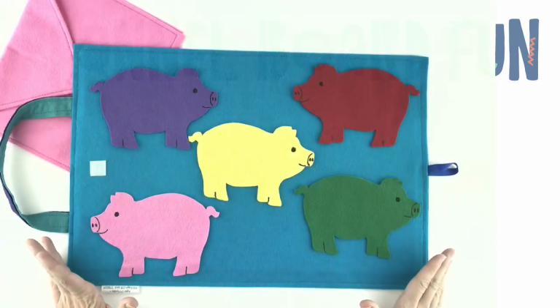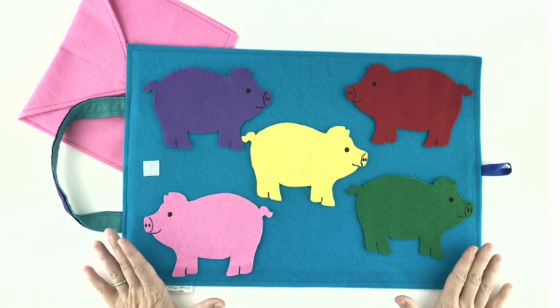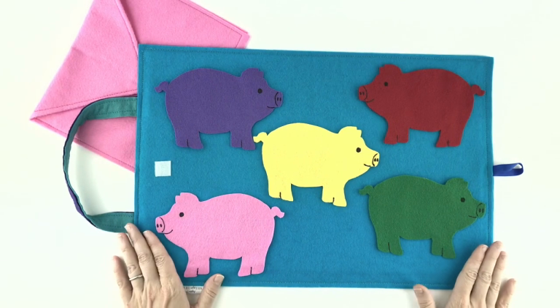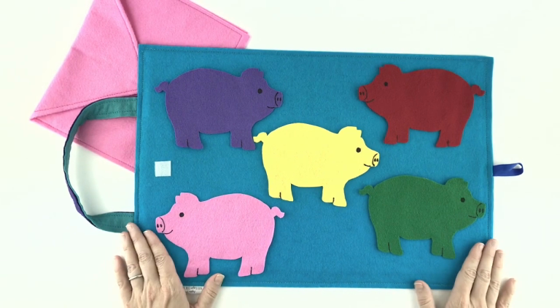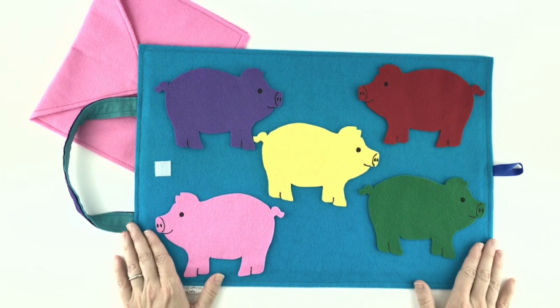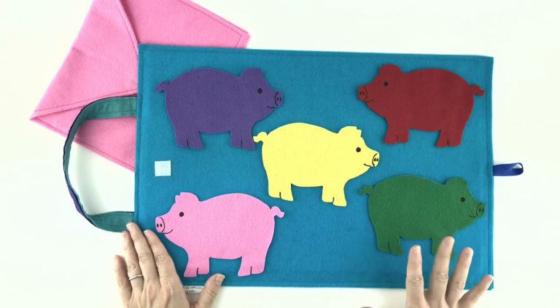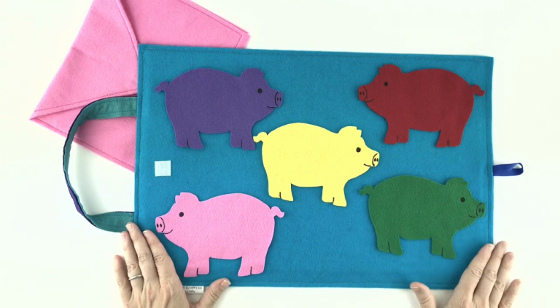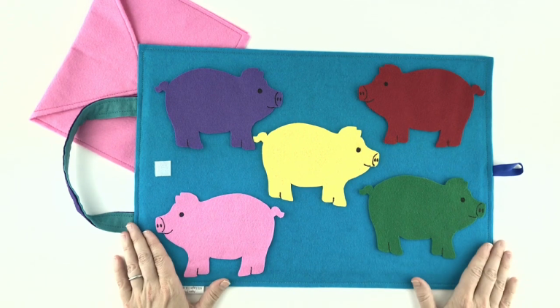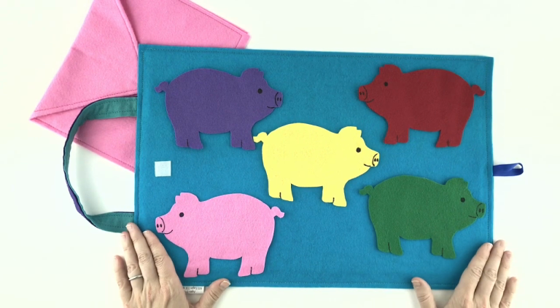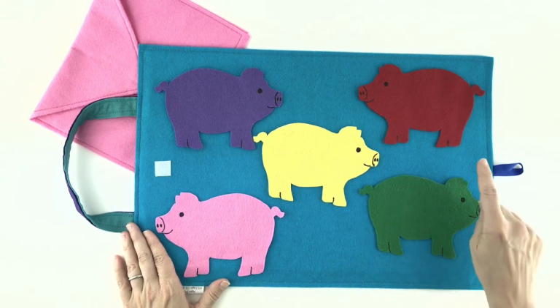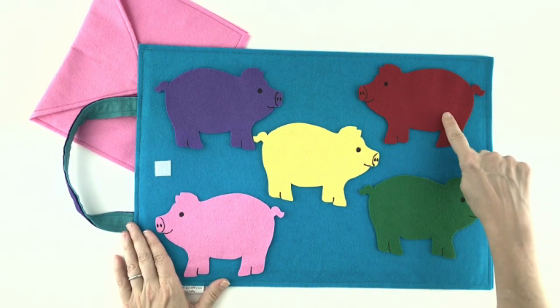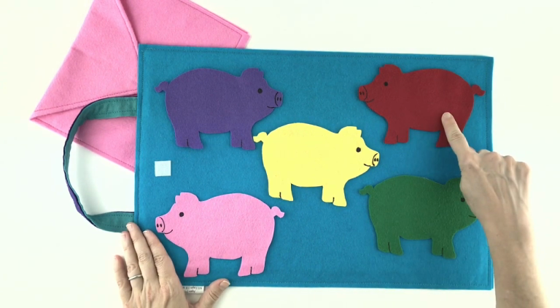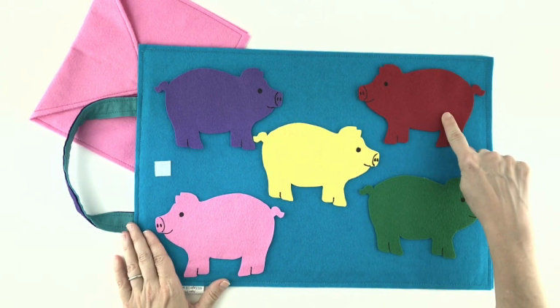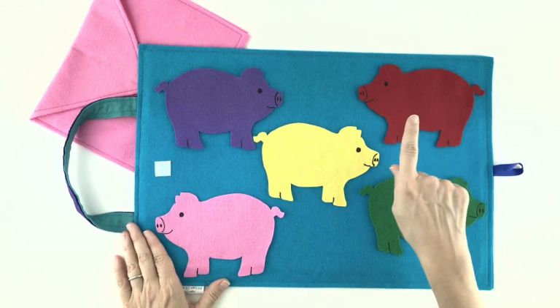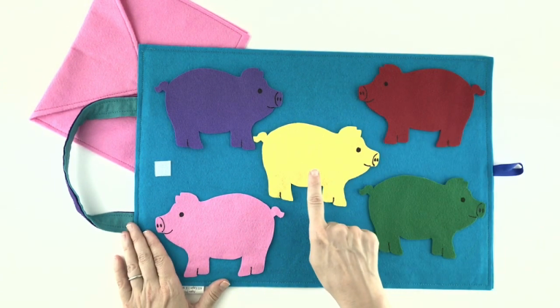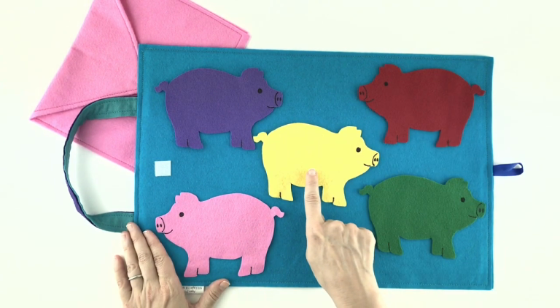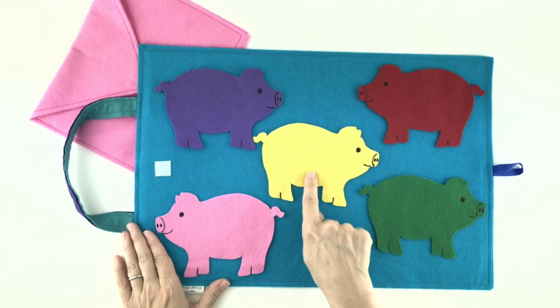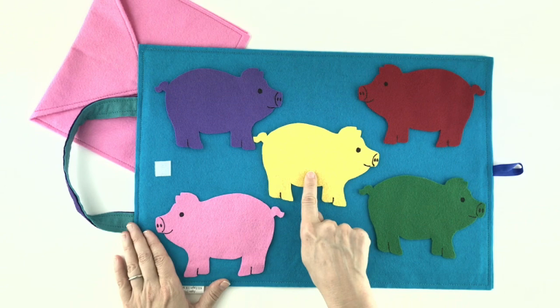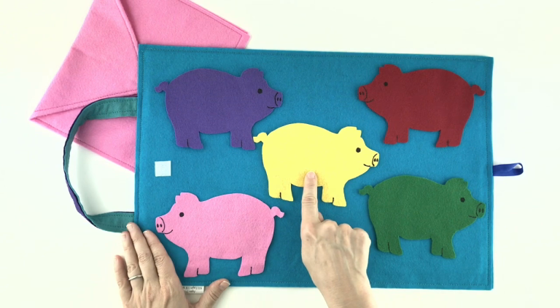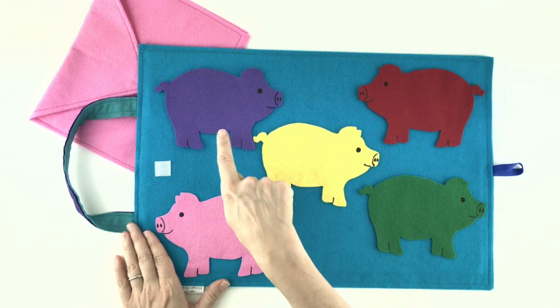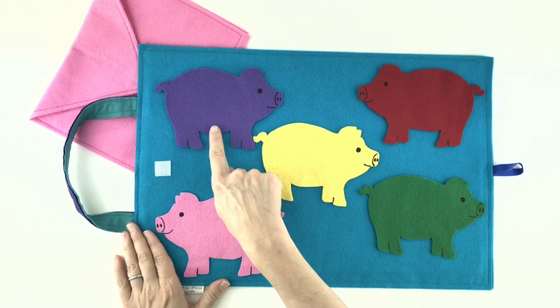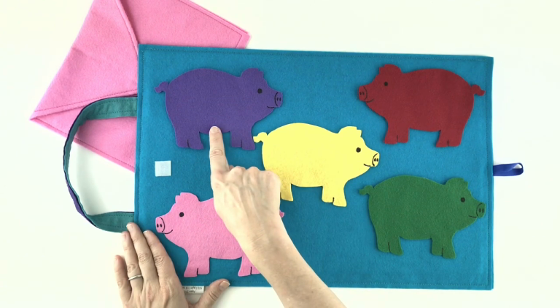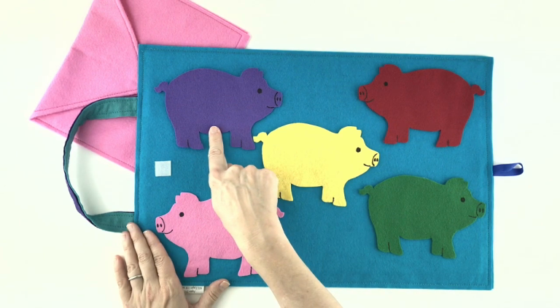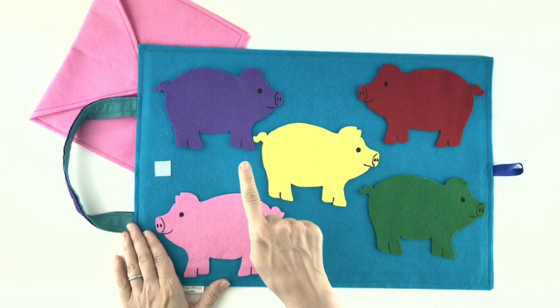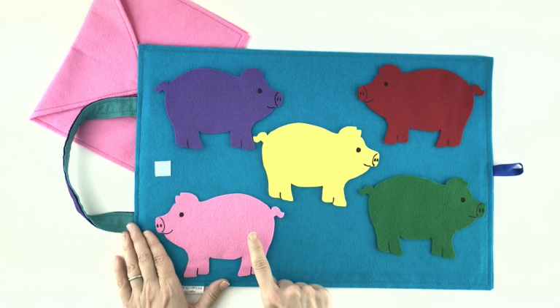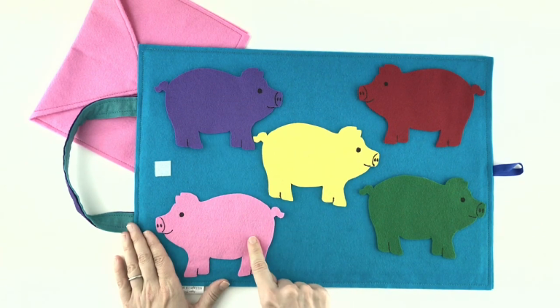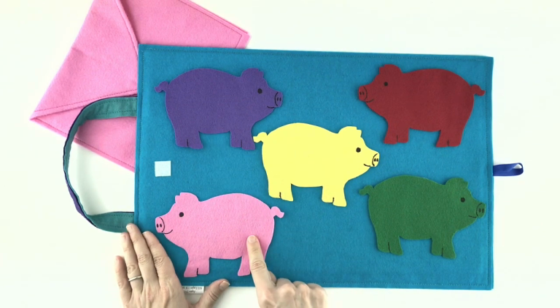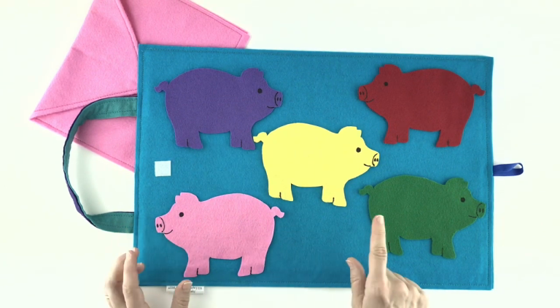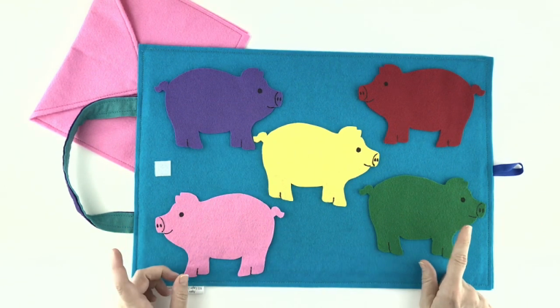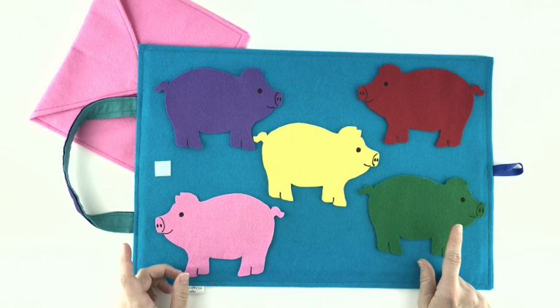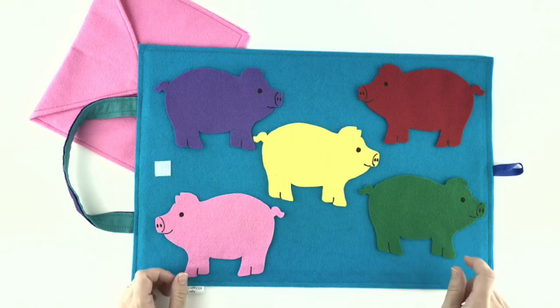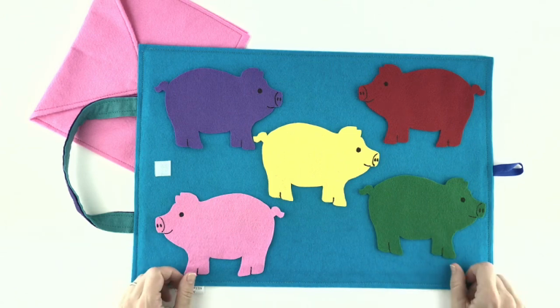I have pigs in a lot of different colors. You've got a red one, a yellow one, a purple one, a pink one, and a green one.